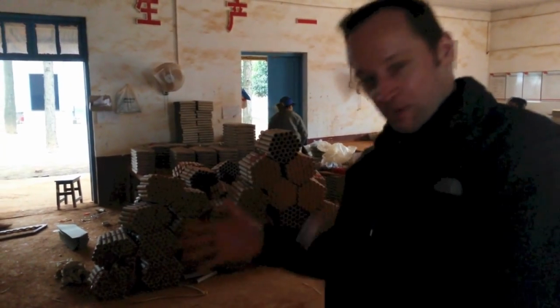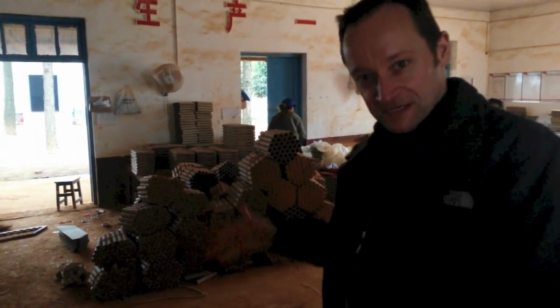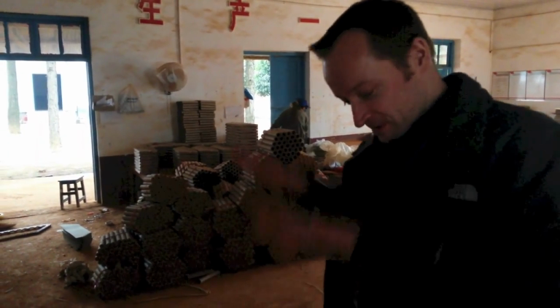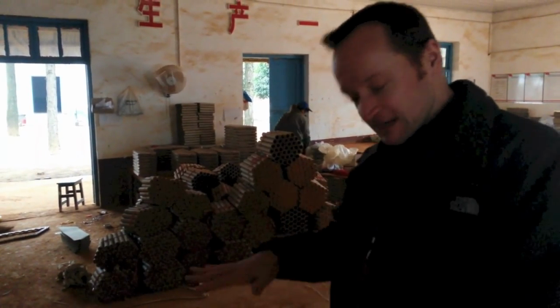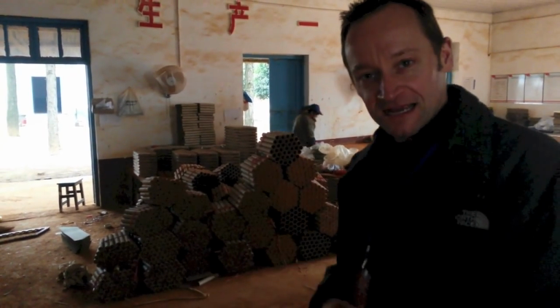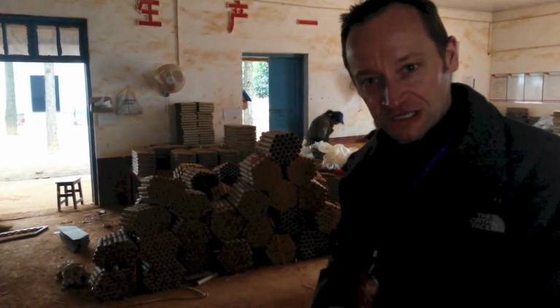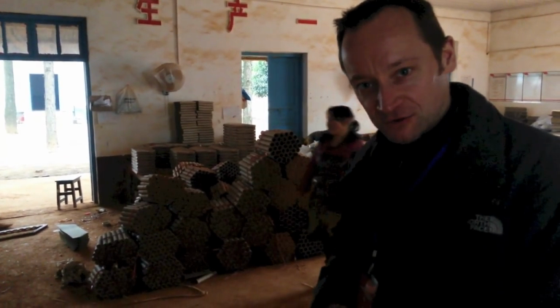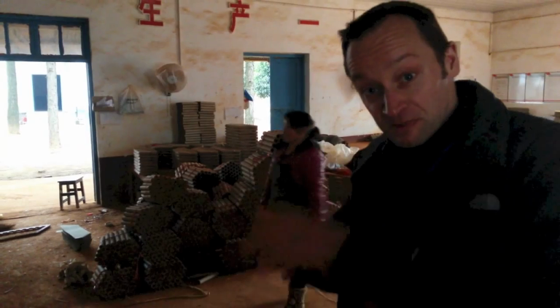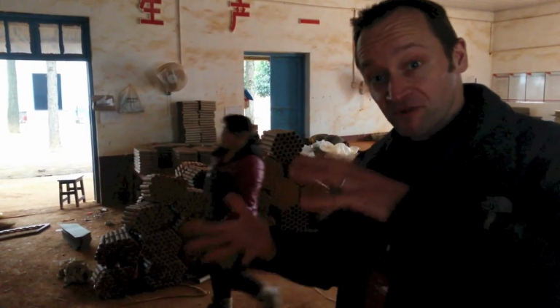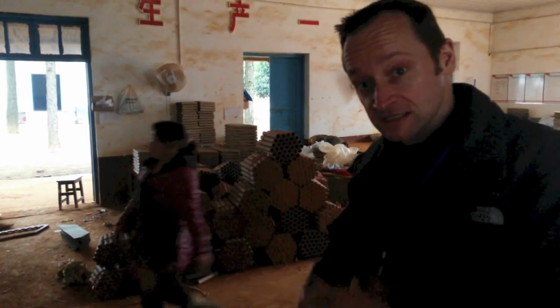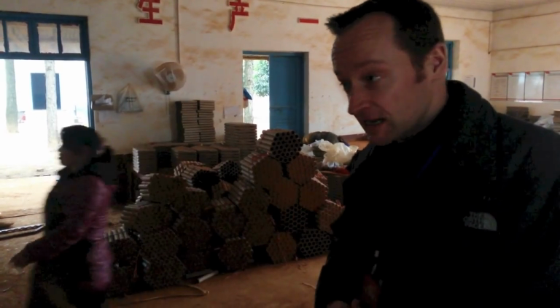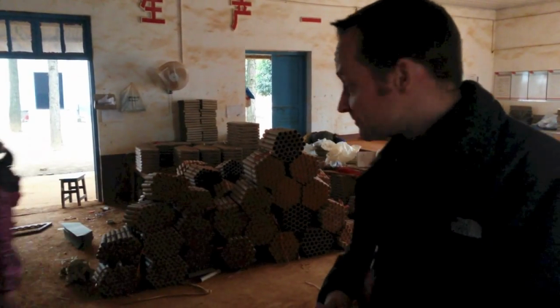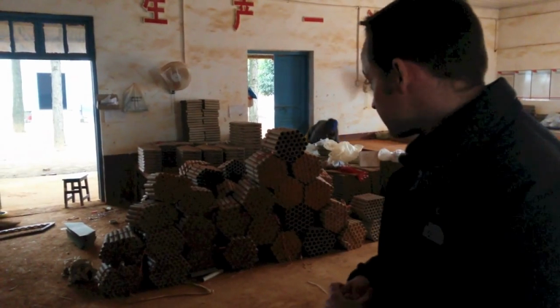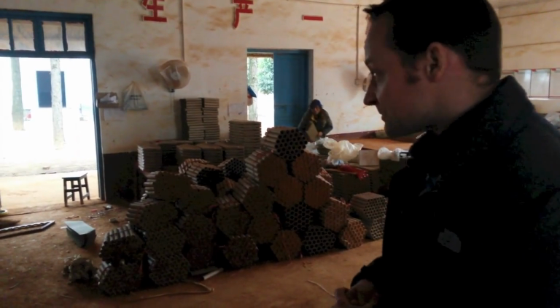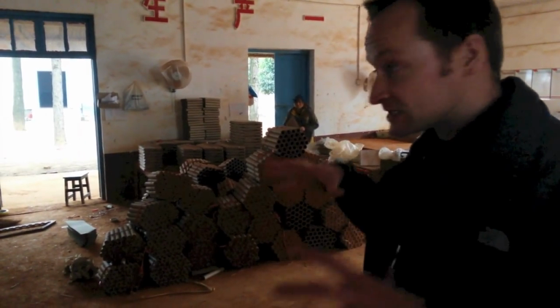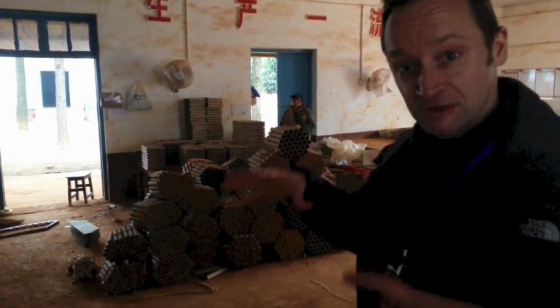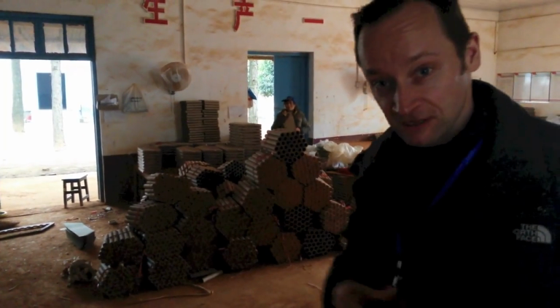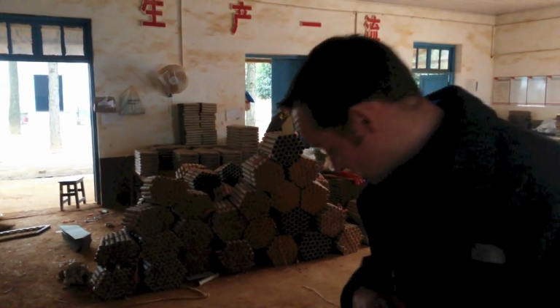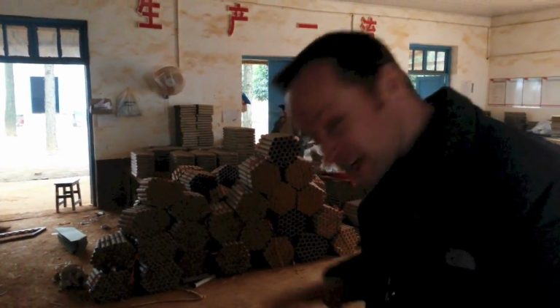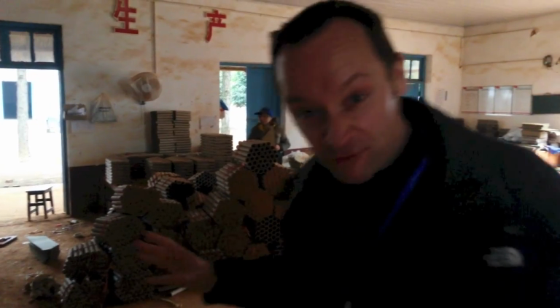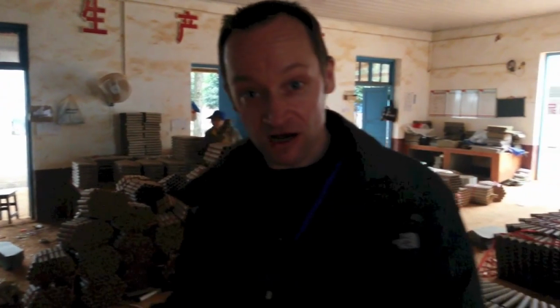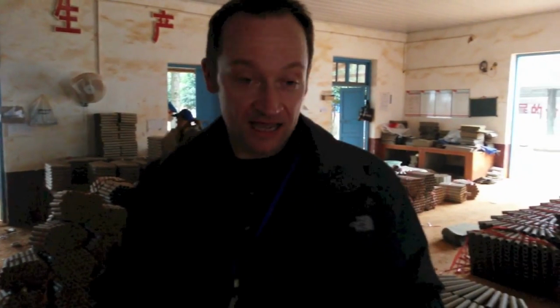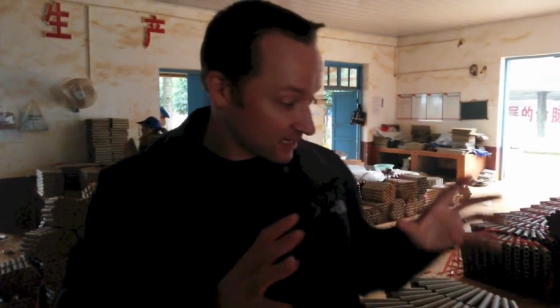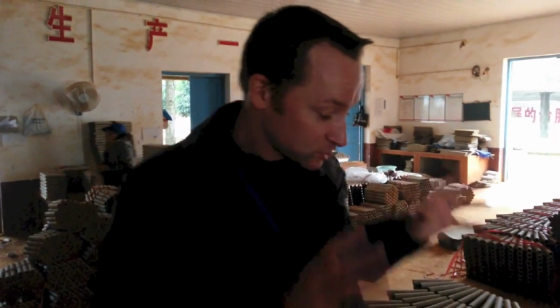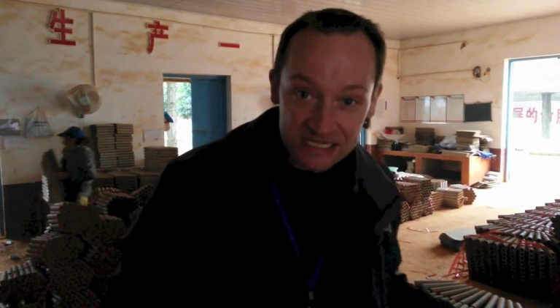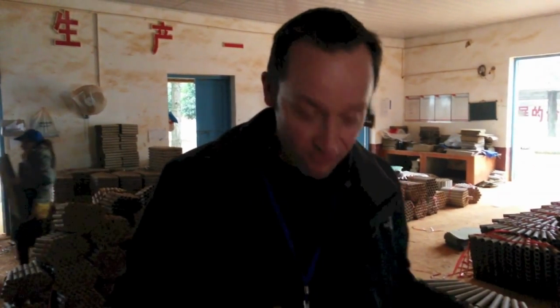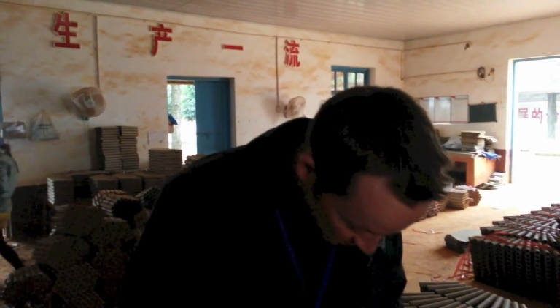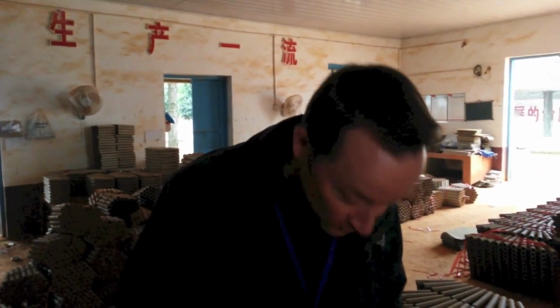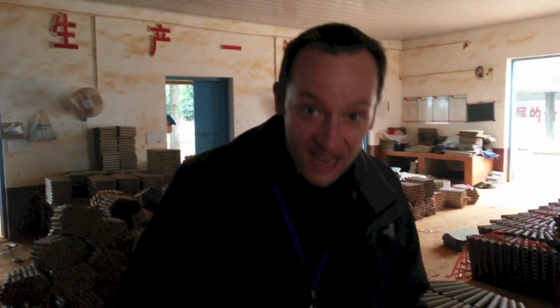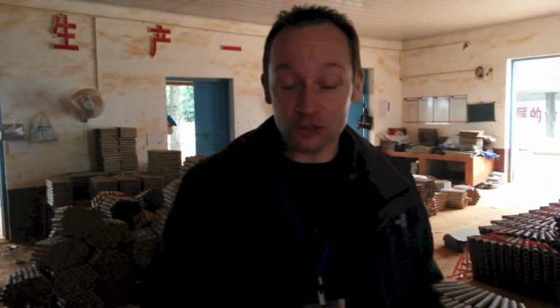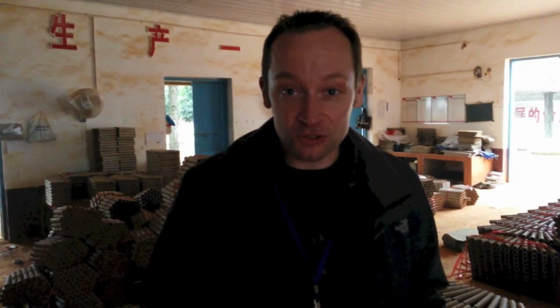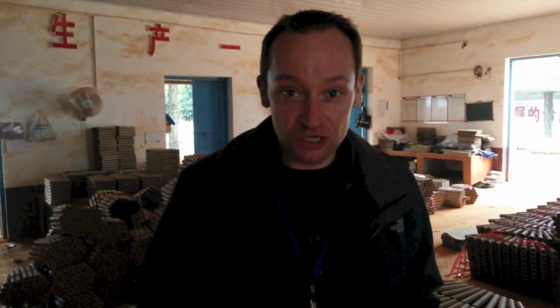Then a bit of paper on, wallpaper paste on top, another cake slice going on top. So it's building up the fireworks step by step — it really is the building blocks going on here. Just everywhere you look is Chinese clay, the red clay on the floor and lots and lots of tubes.